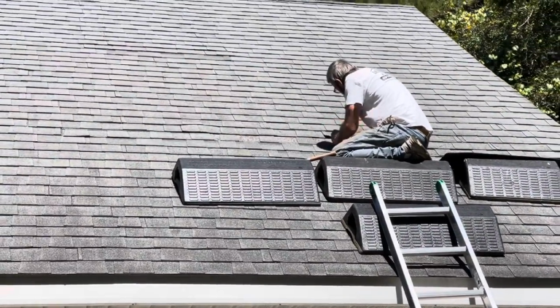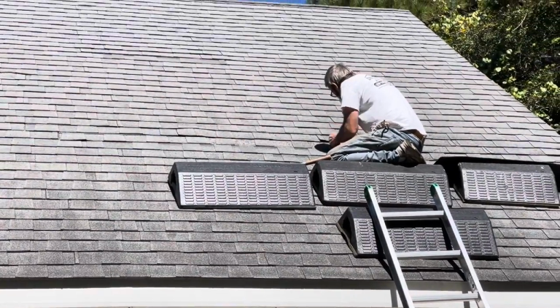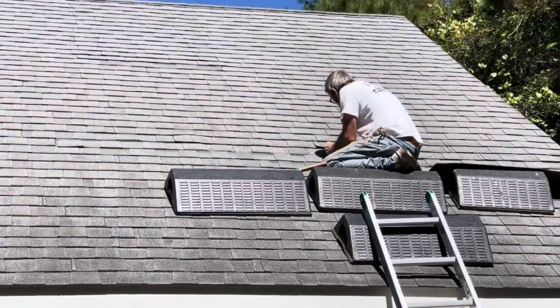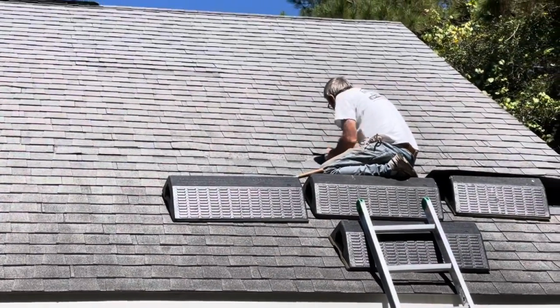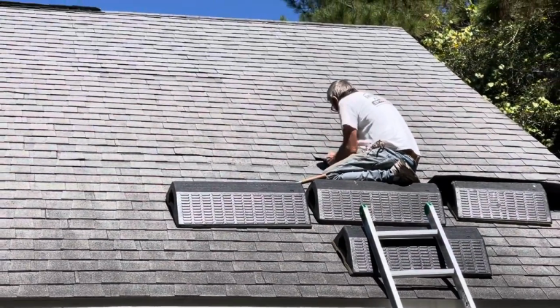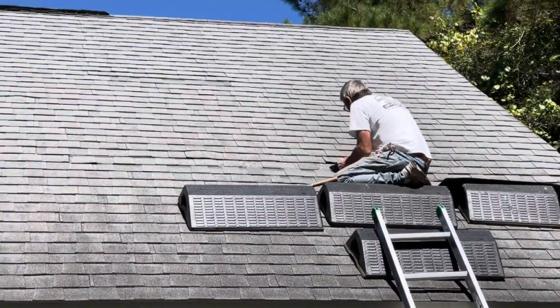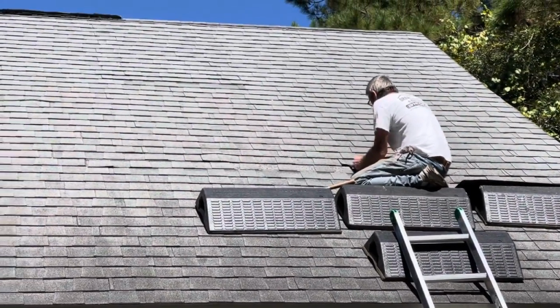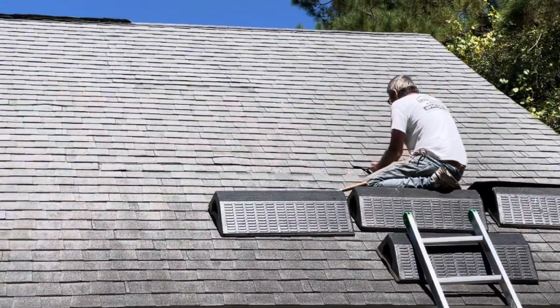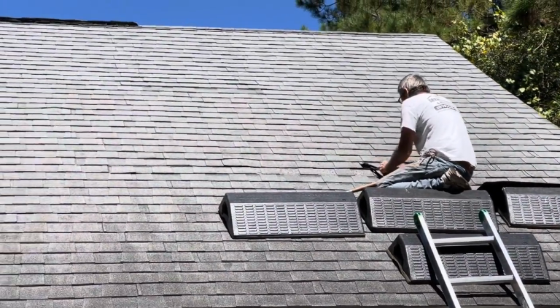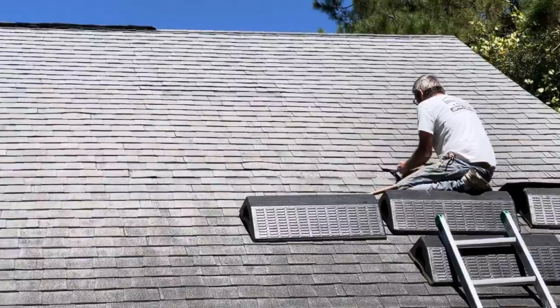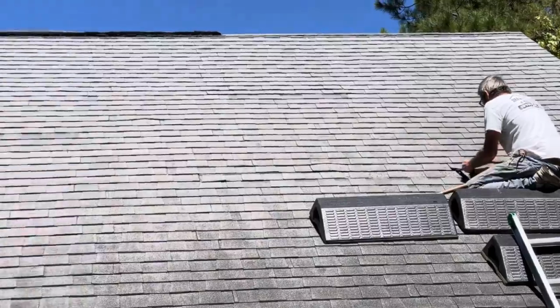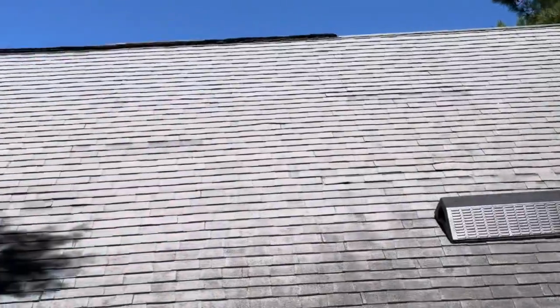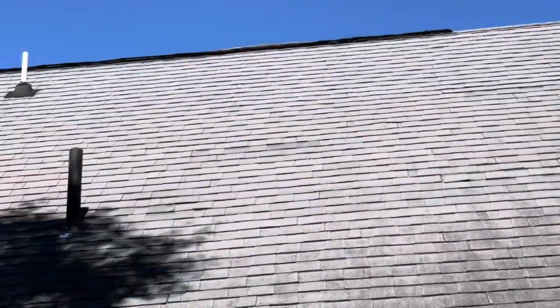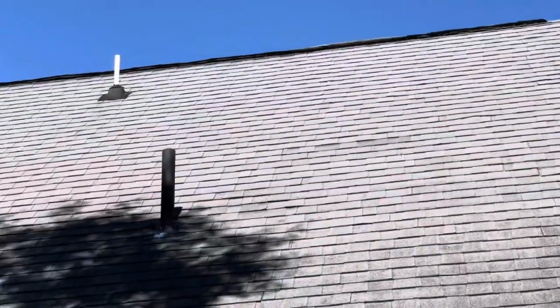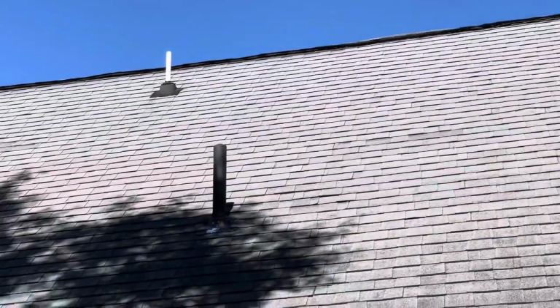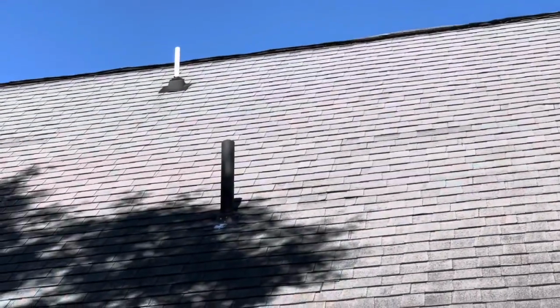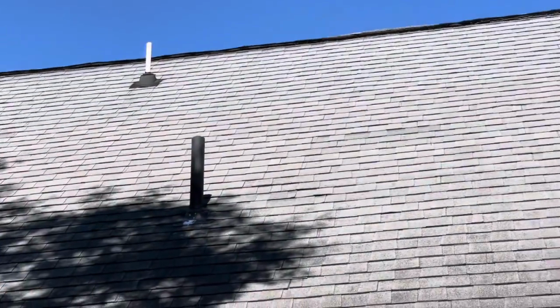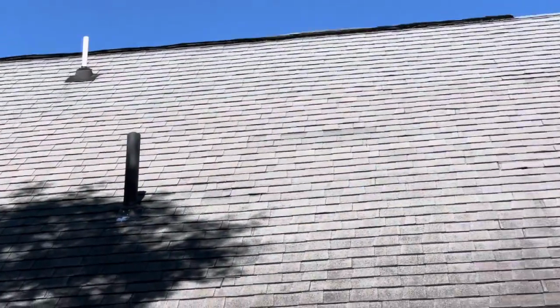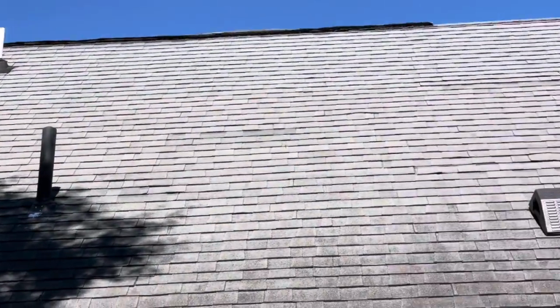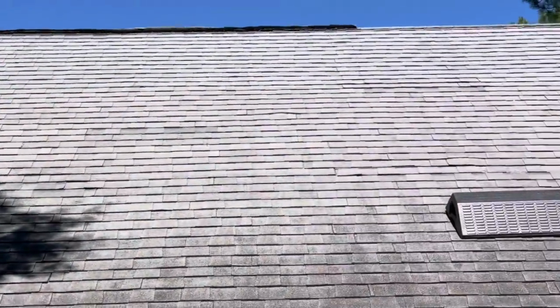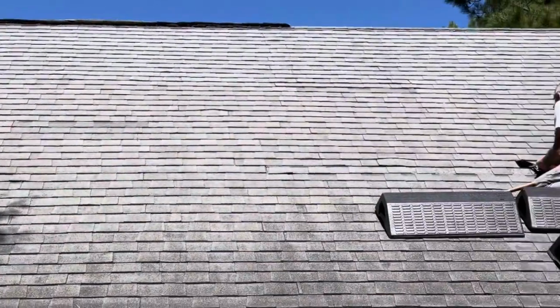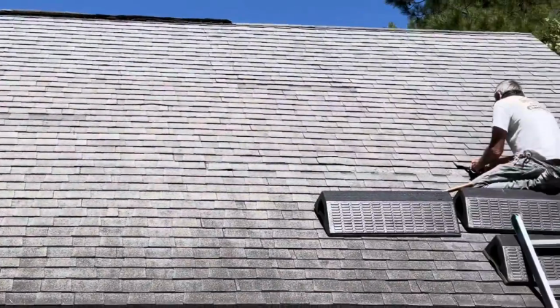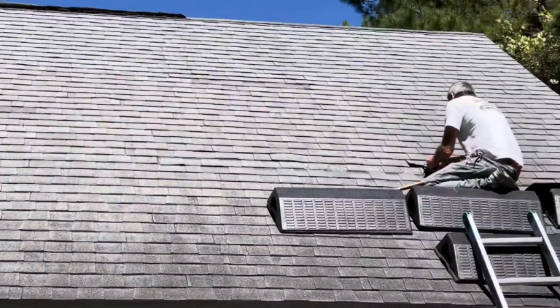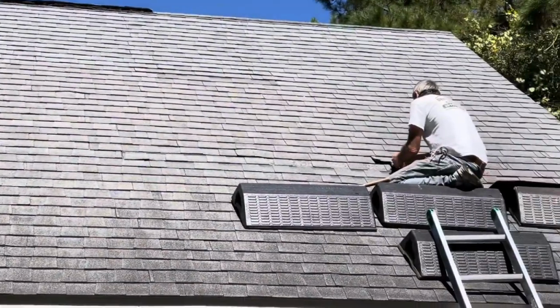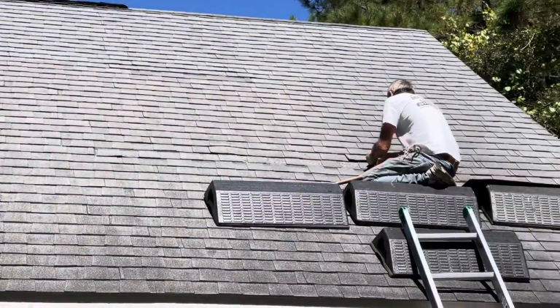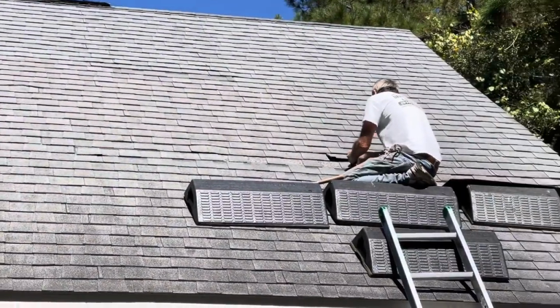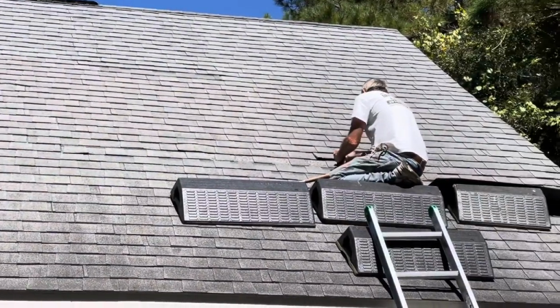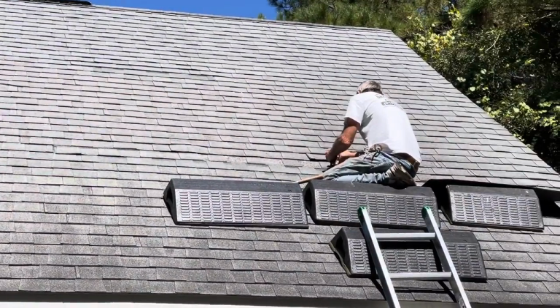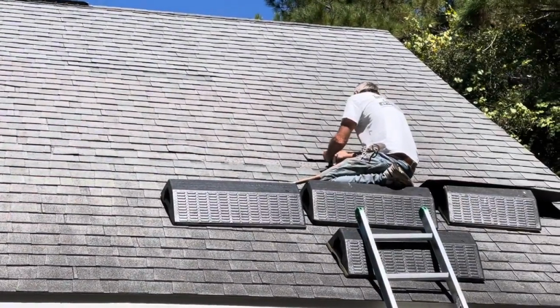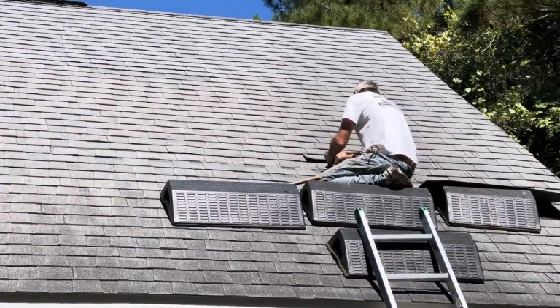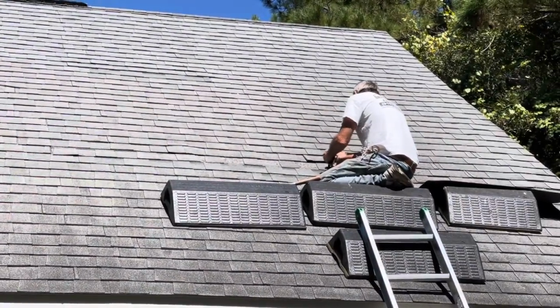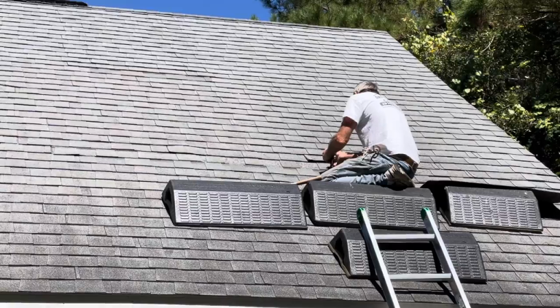This roof has had a couple of repairs on it over time. It's 17 years old, not ready for replacement.